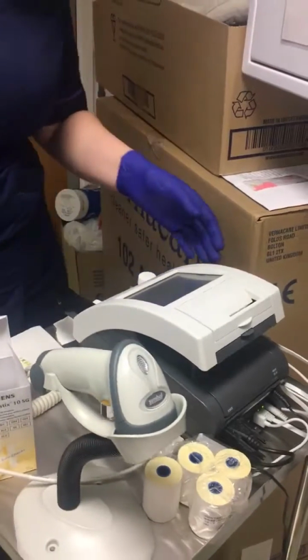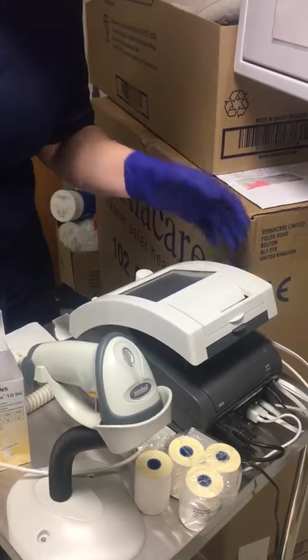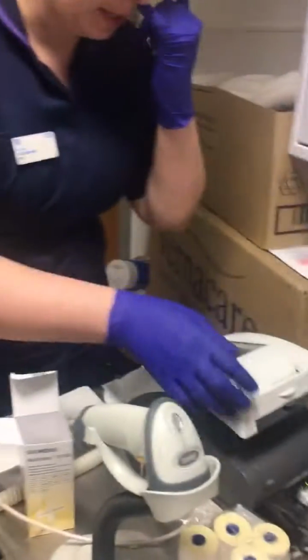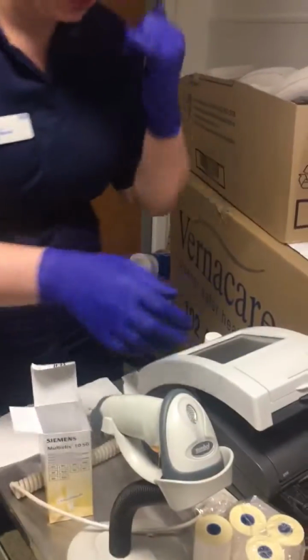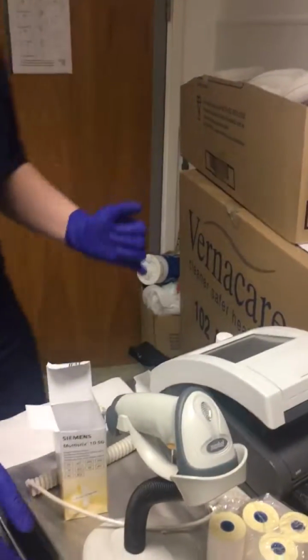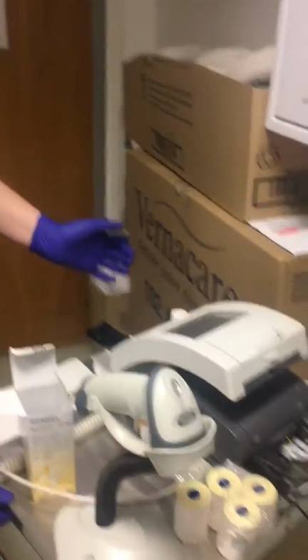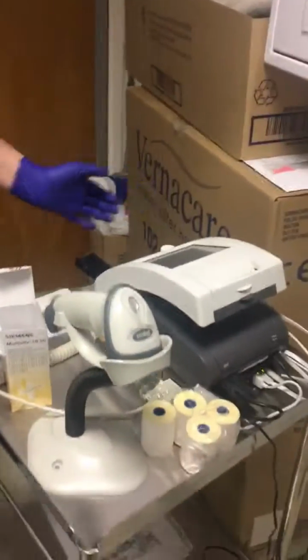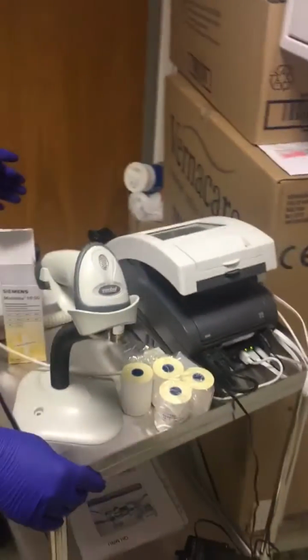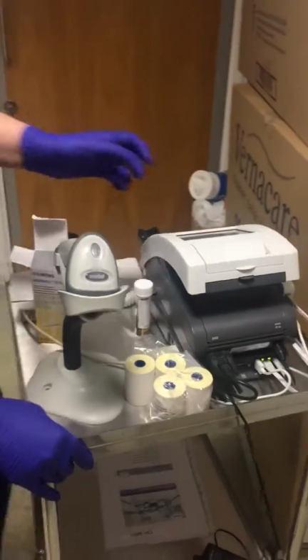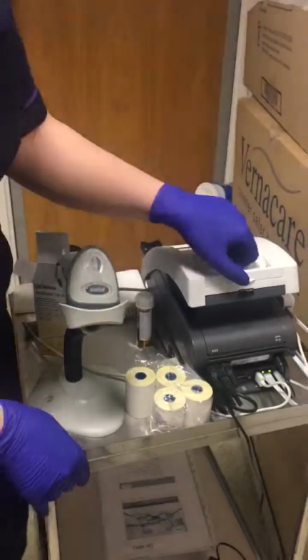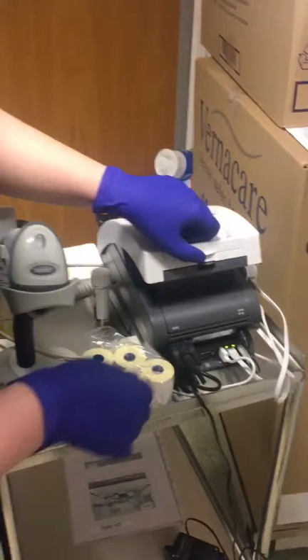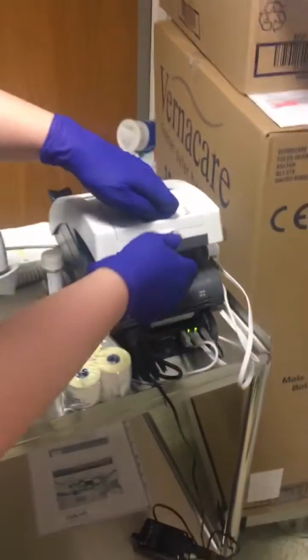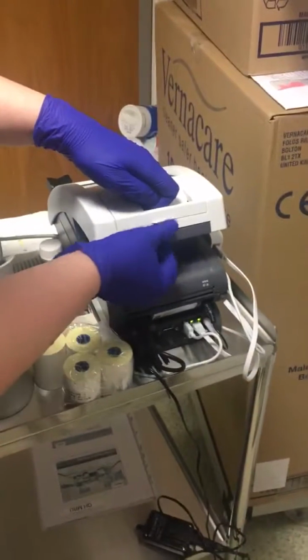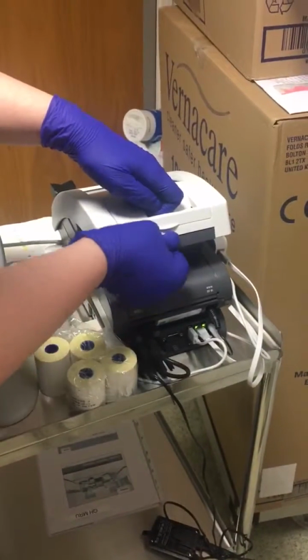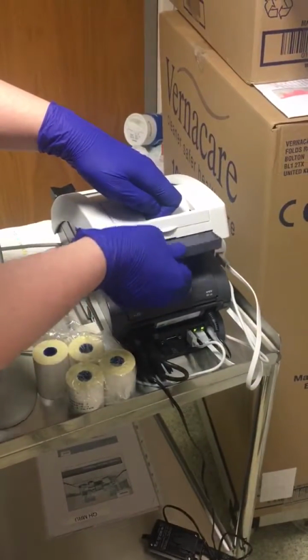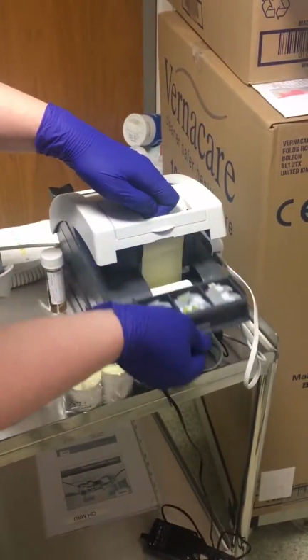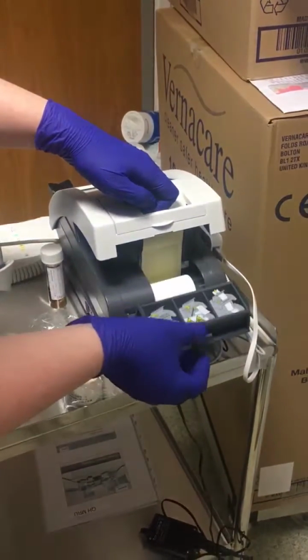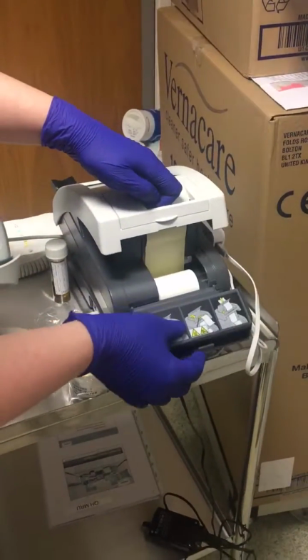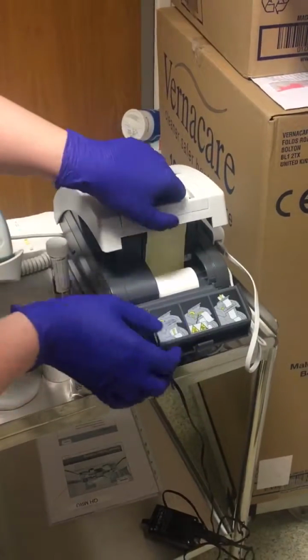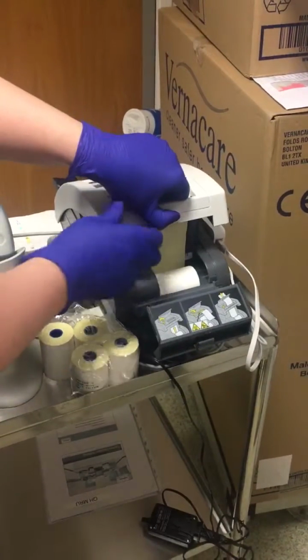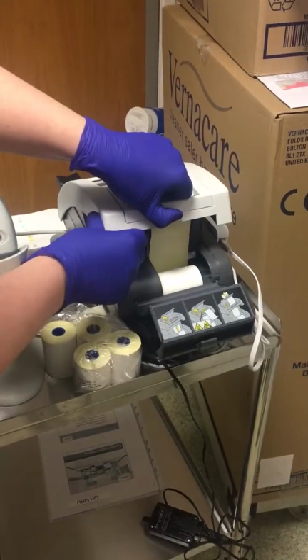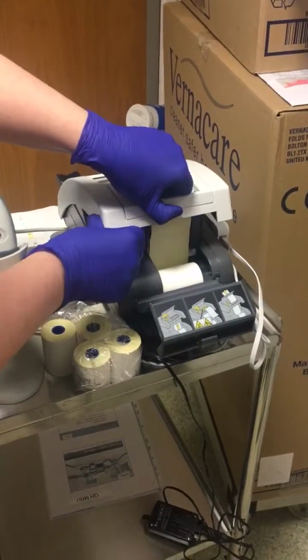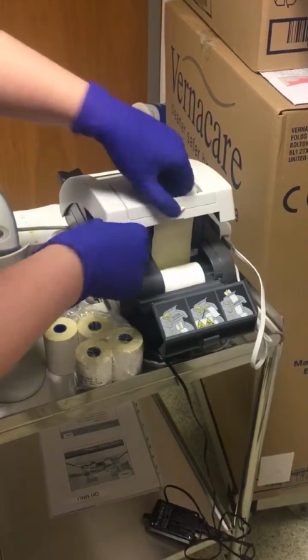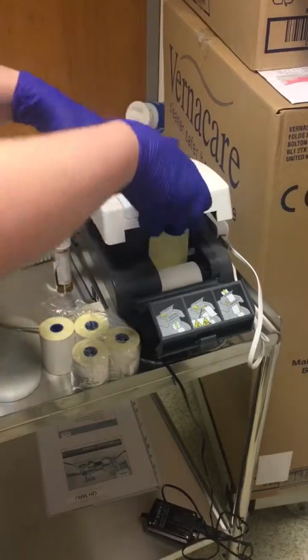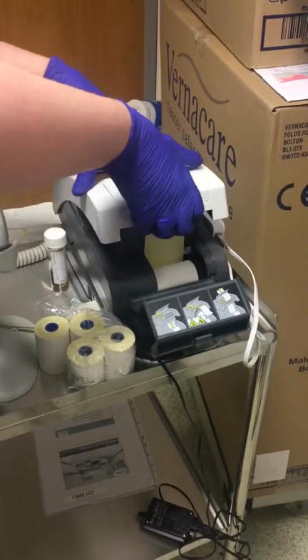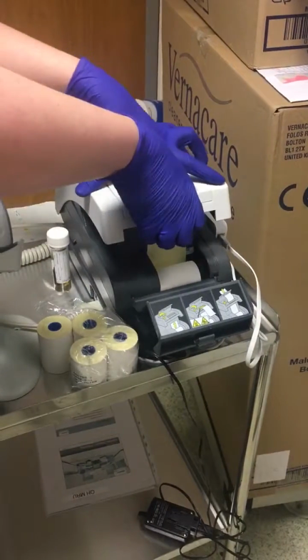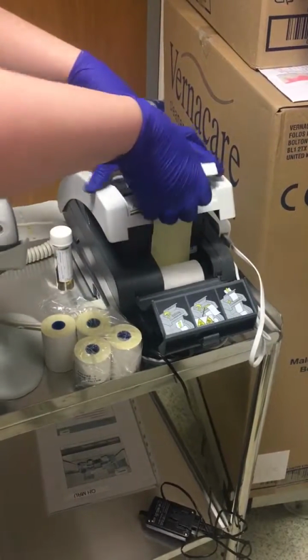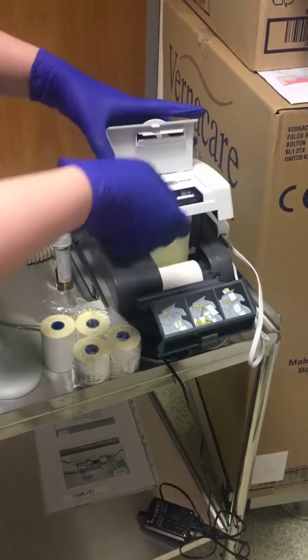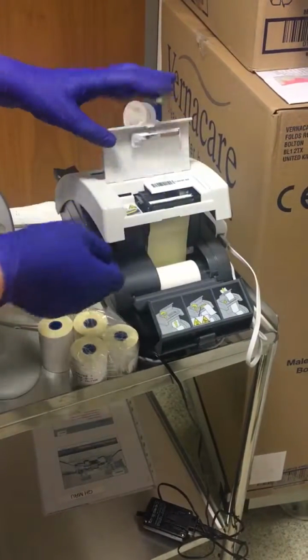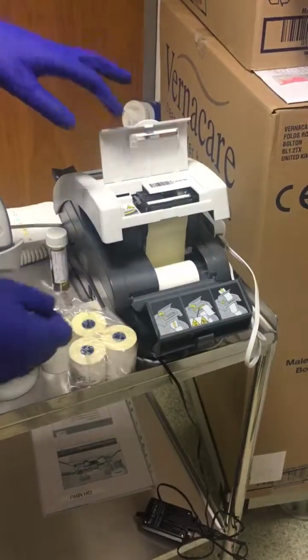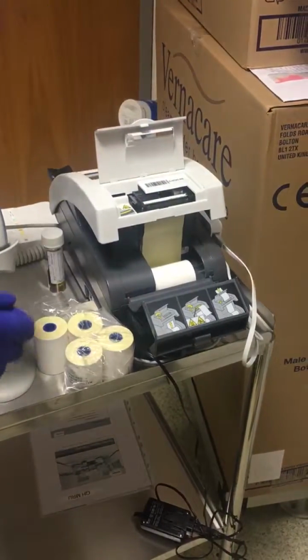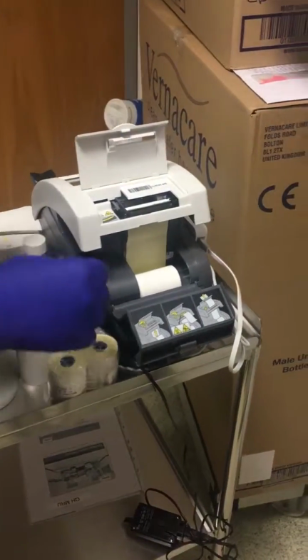I just need to show you how to change the paper on this machine. Open the back compartment like that, and then the top compartment does come open with a little tug.